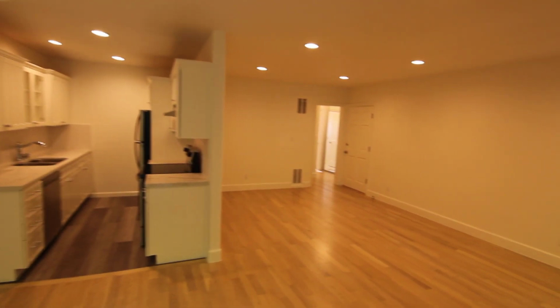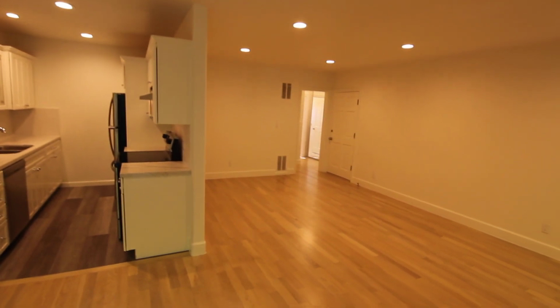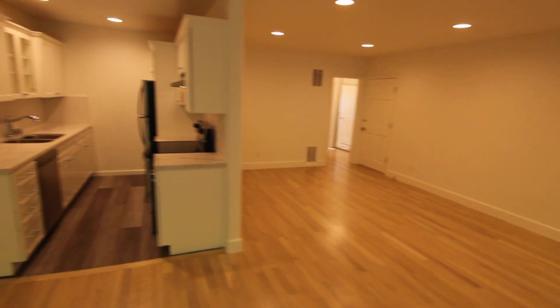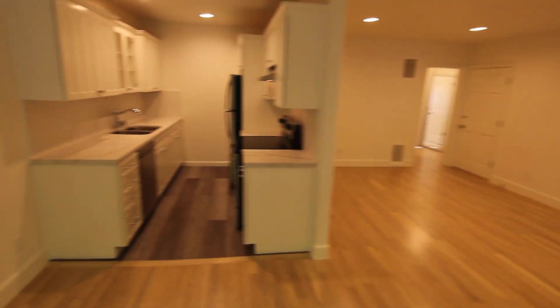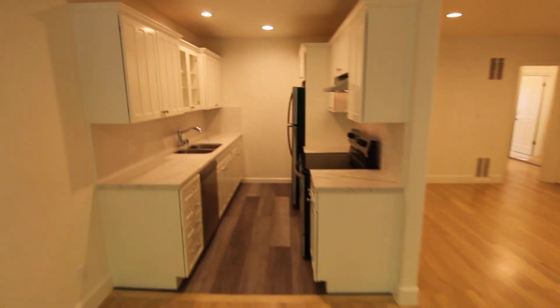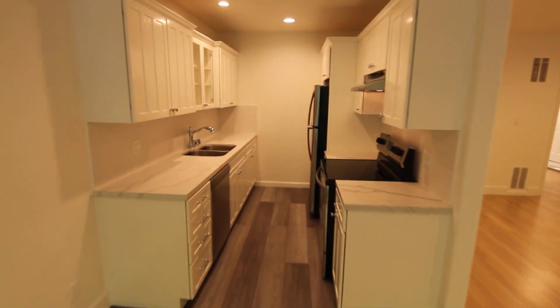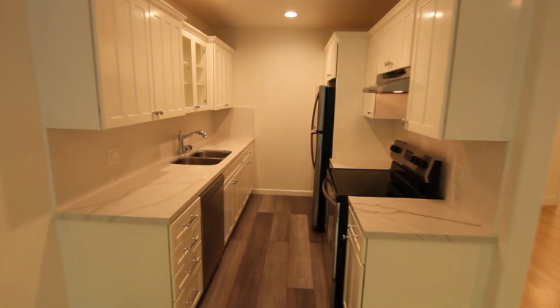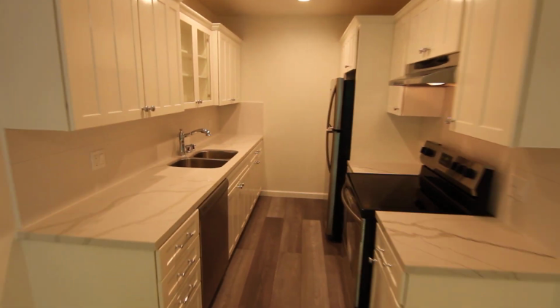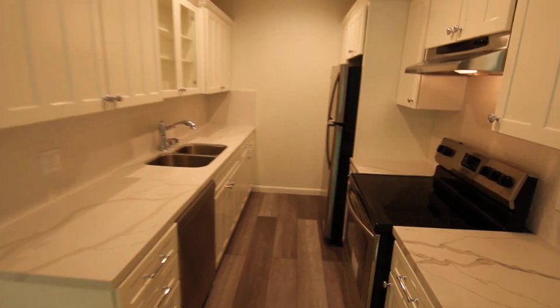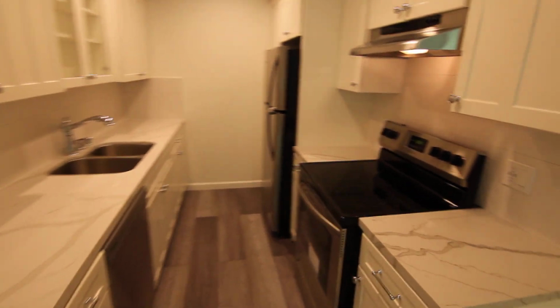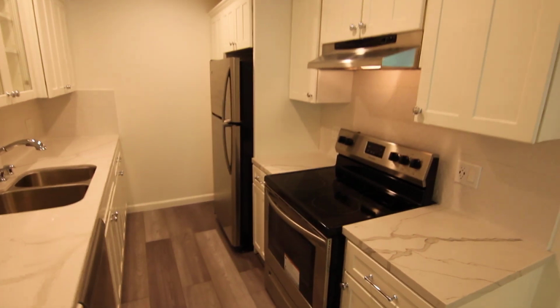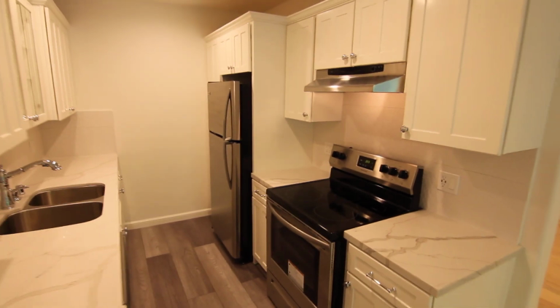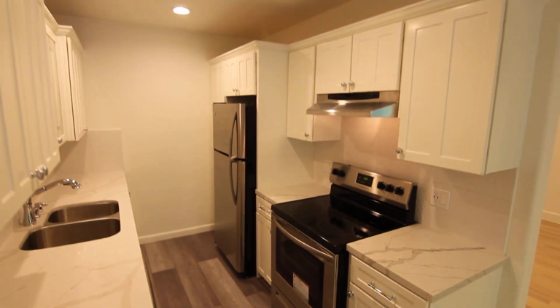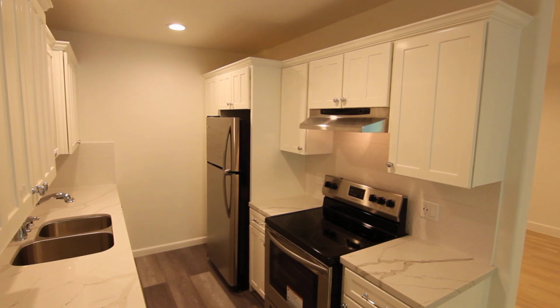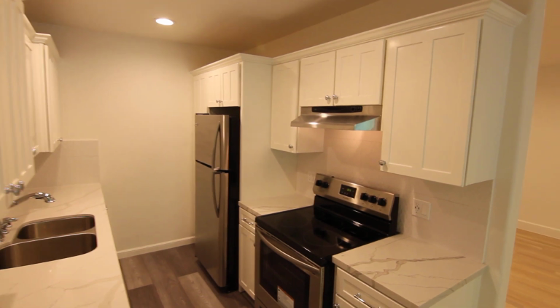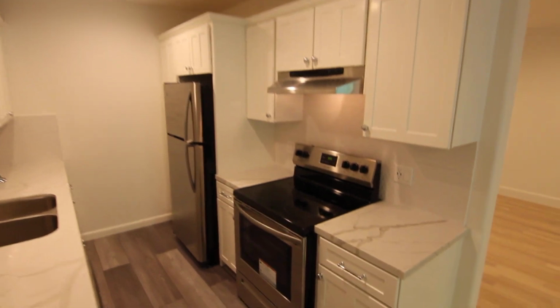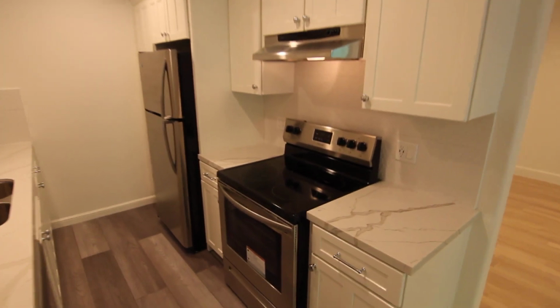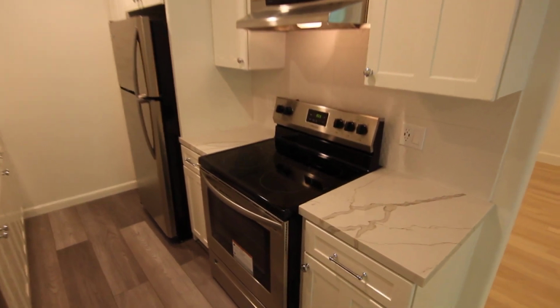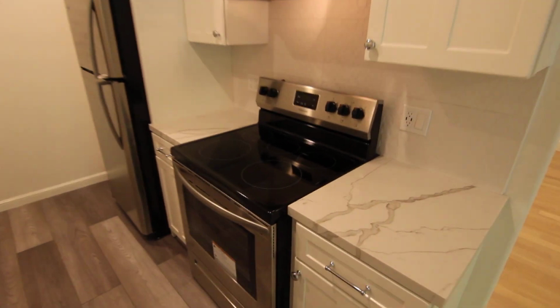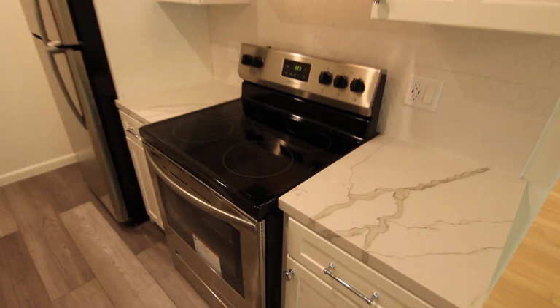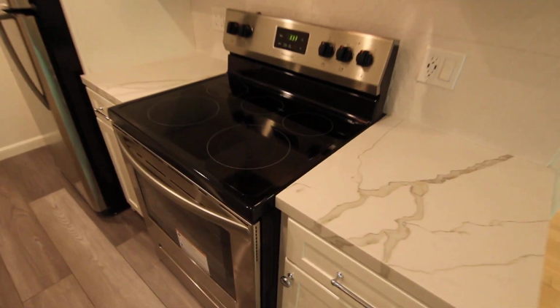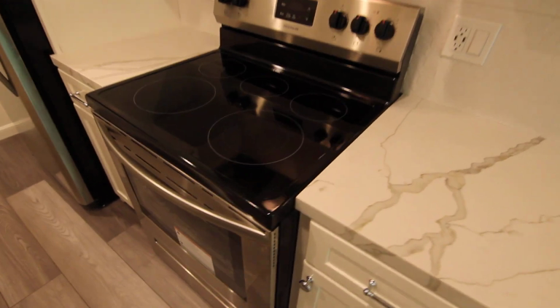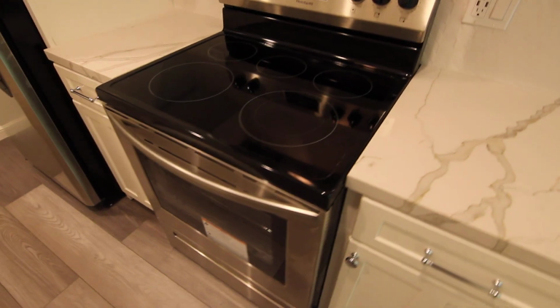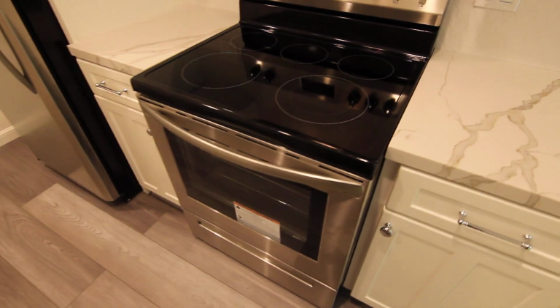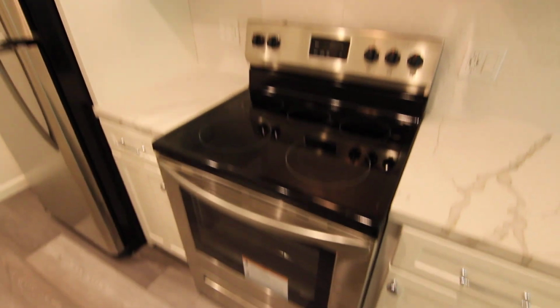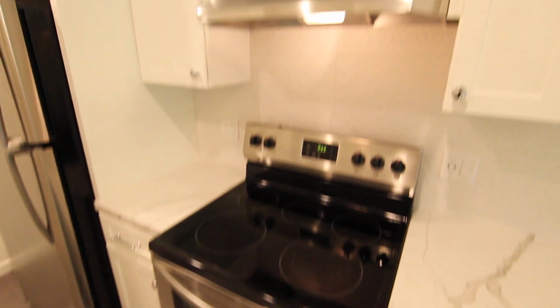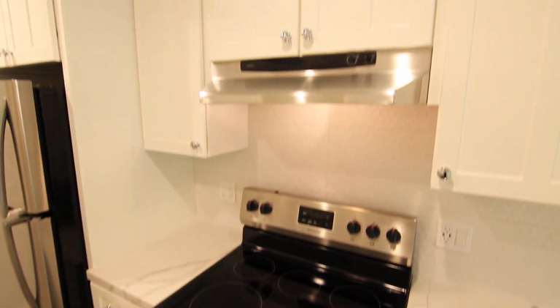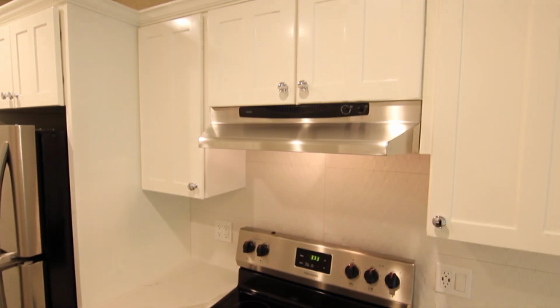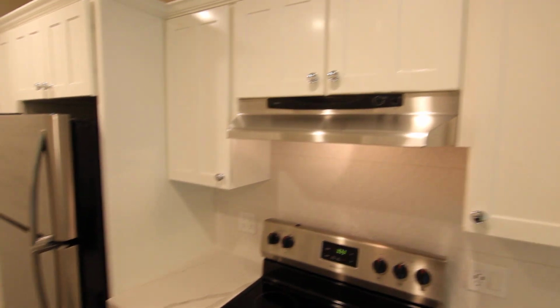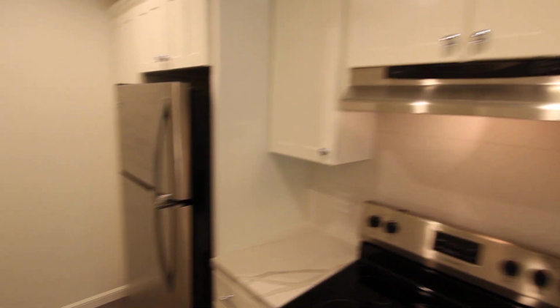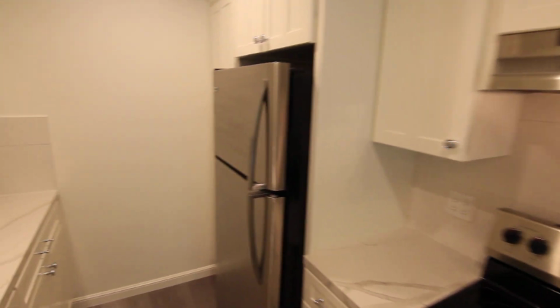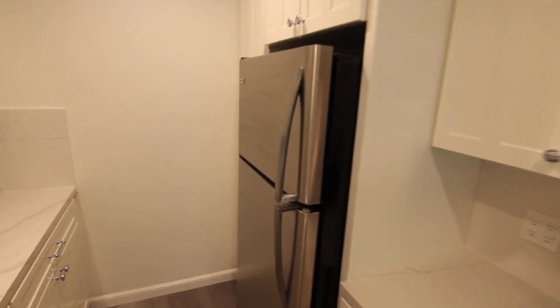Dining area next to the kitchen with a ceiling fan overhead. Recessed LED lighting. Brand new kitchen with beautiful quartz countertops. Stainless steel appliances included.